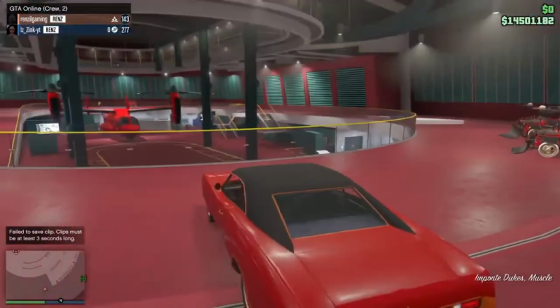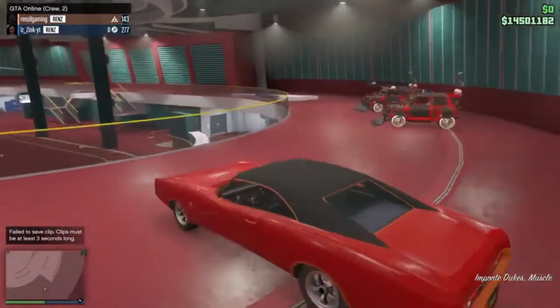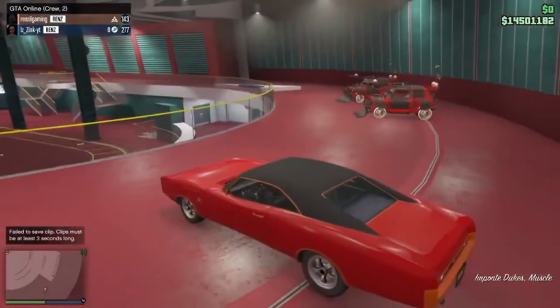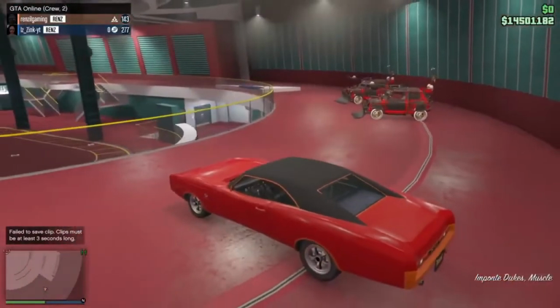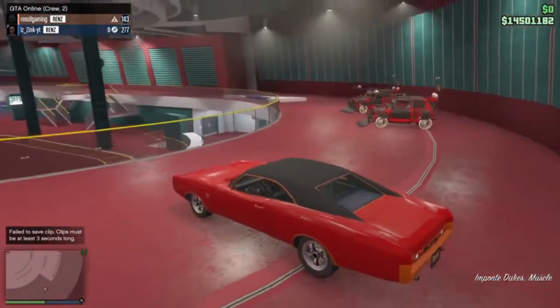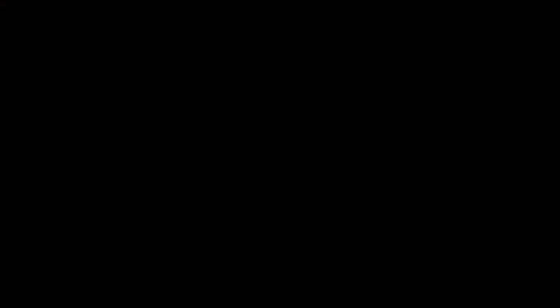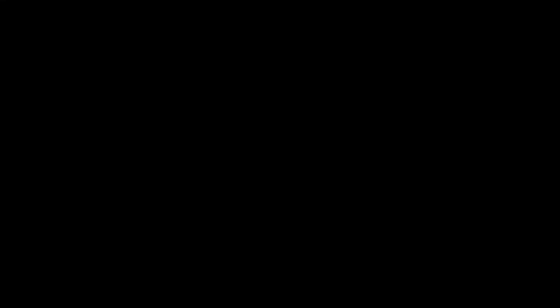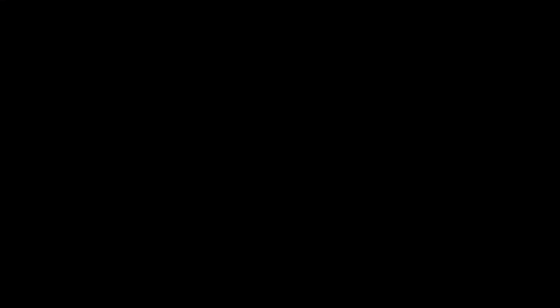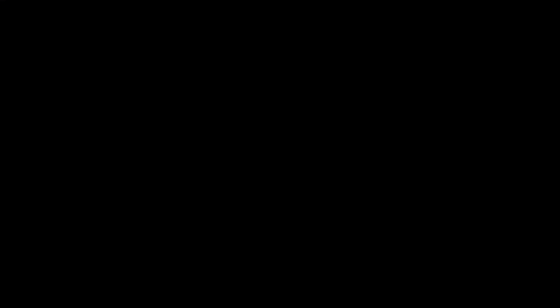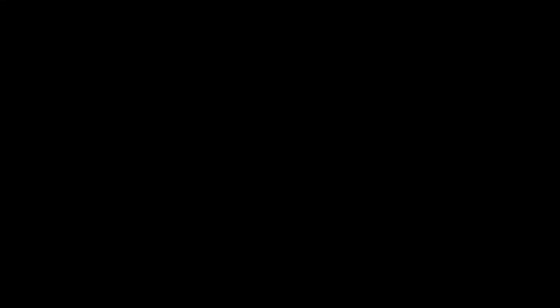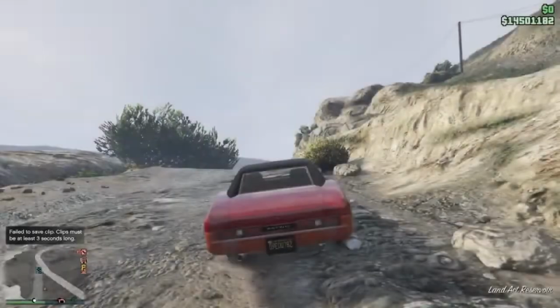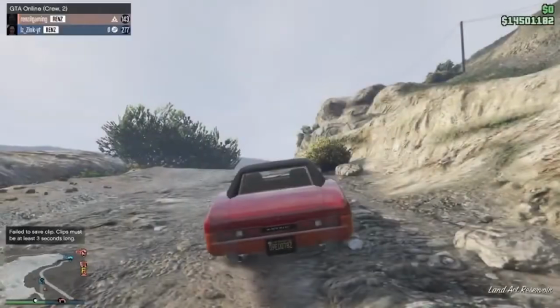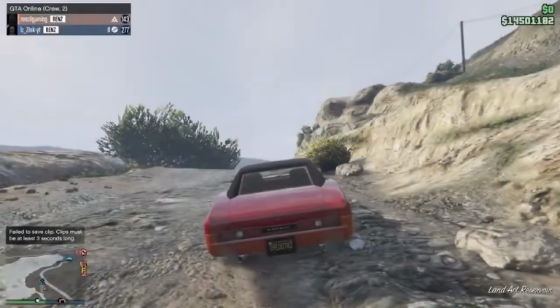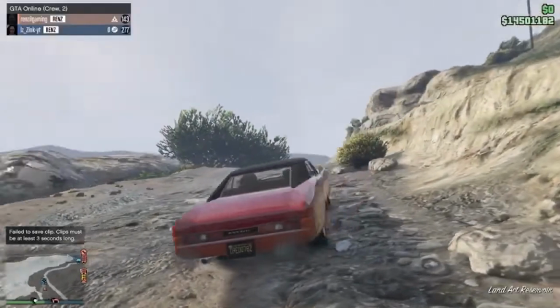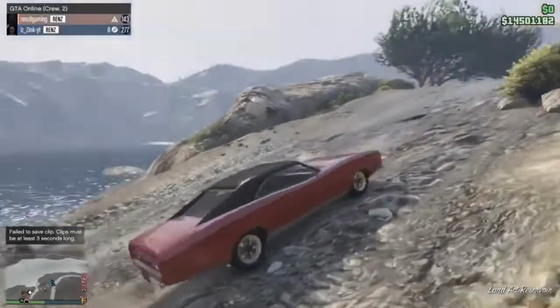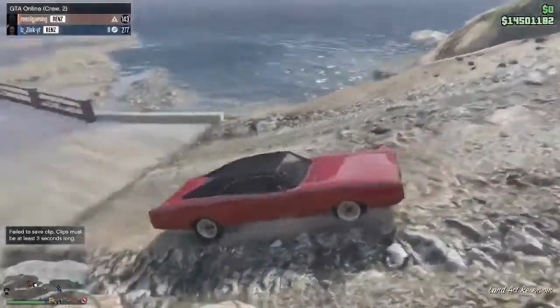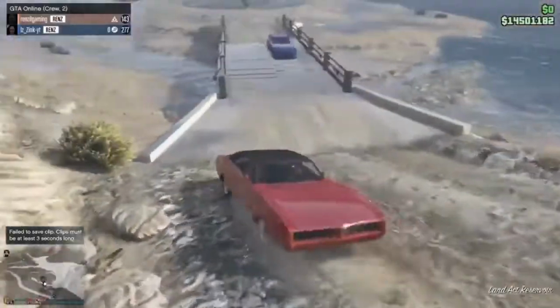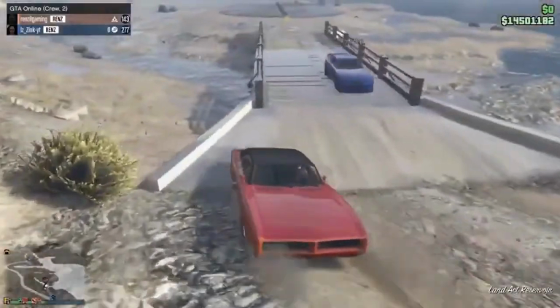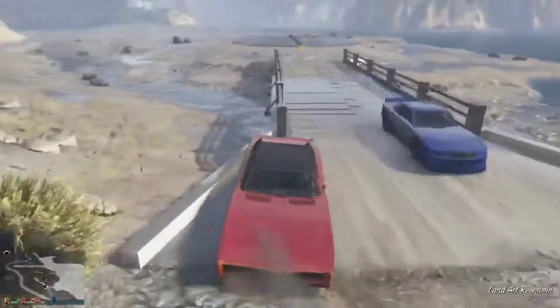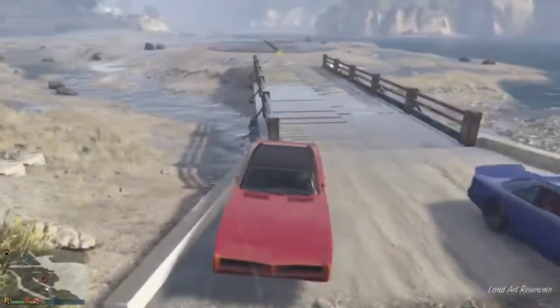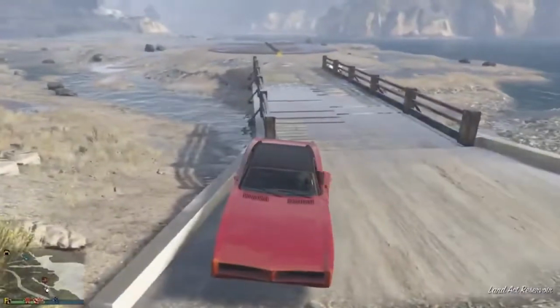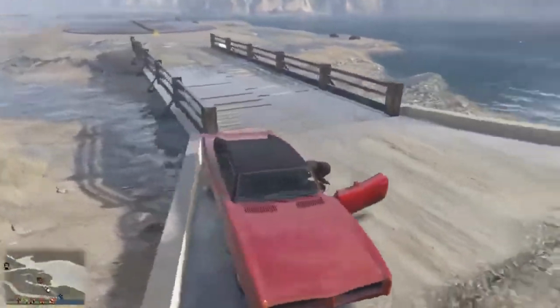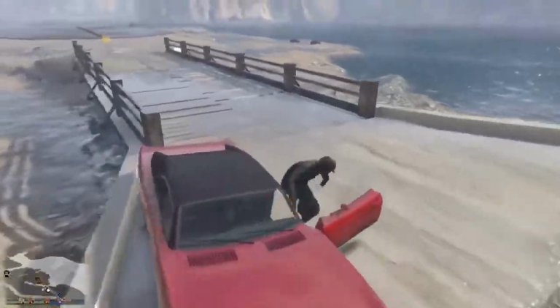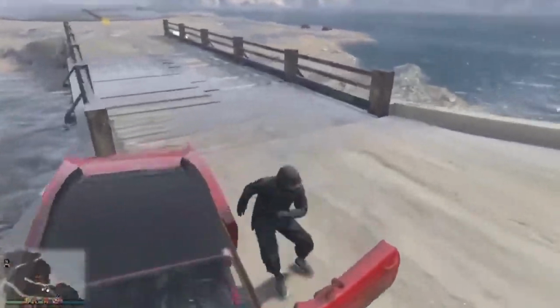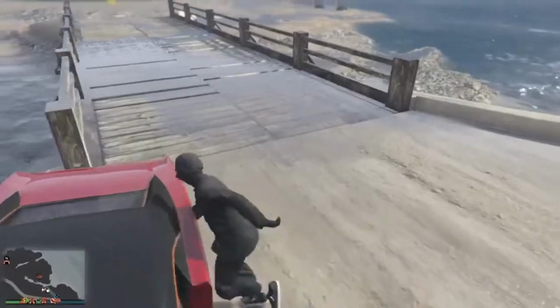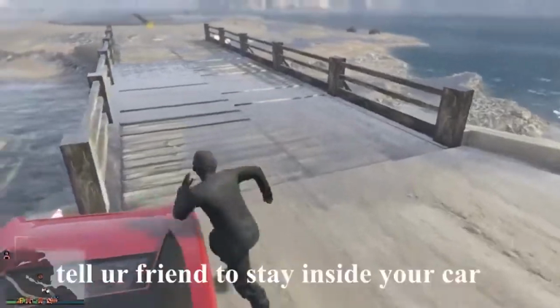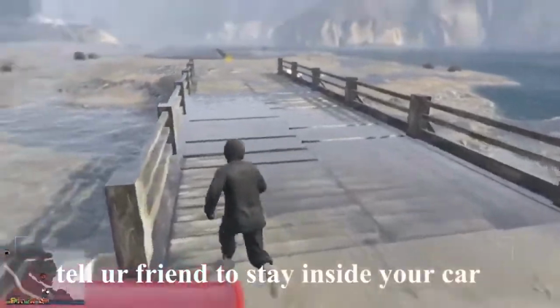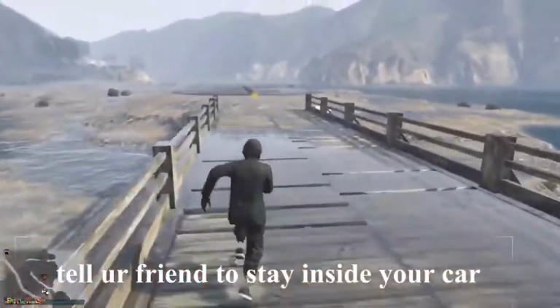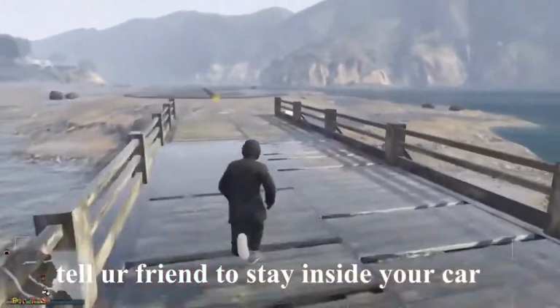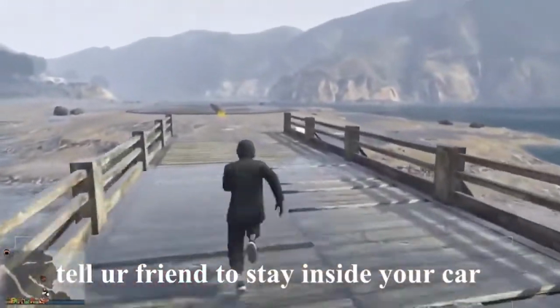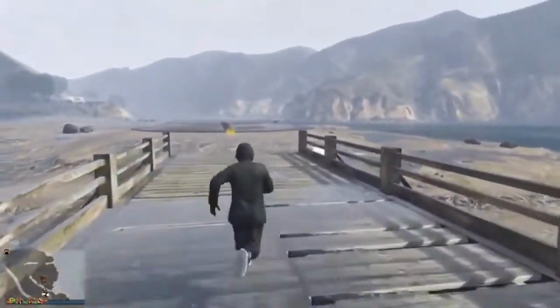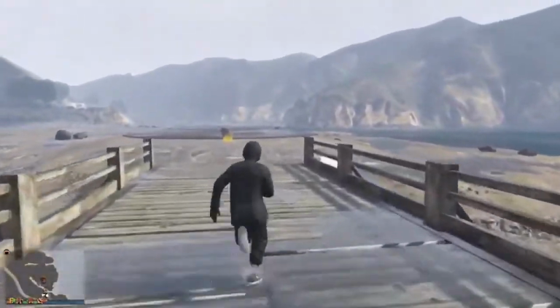You would need to make sure you have a friend. In my case, I'm just going to use this duke. So once you're outside, all you want to do is just tell your friend to hop inside your car and just chill inside it. He doesn't have to drive or anything — he just needs to stay inside of it.